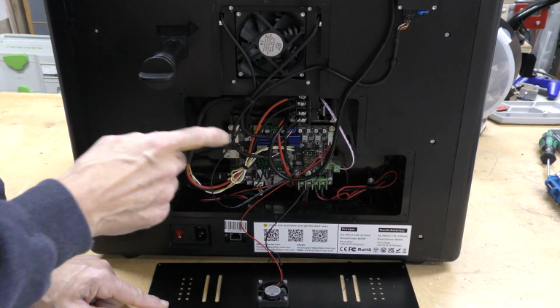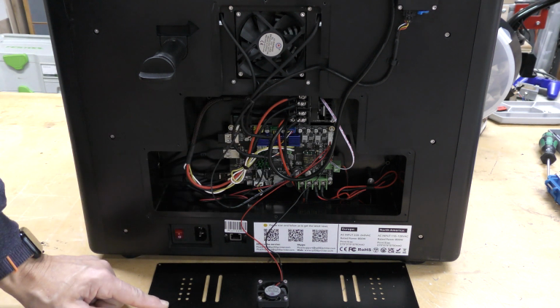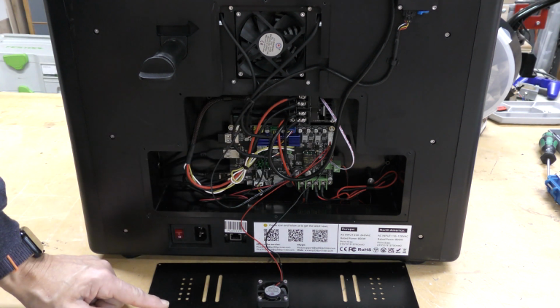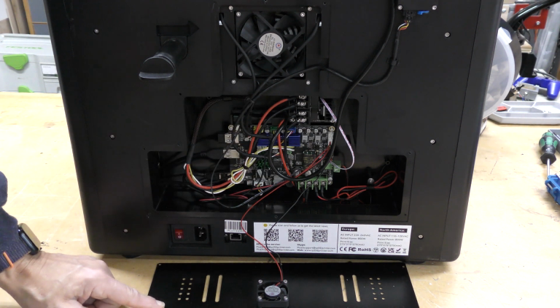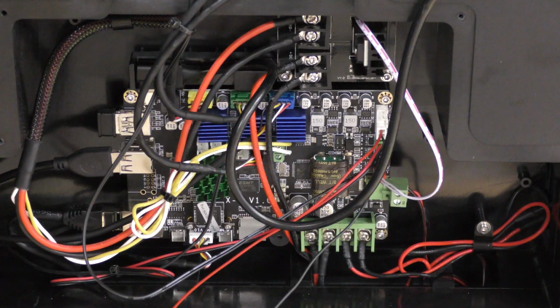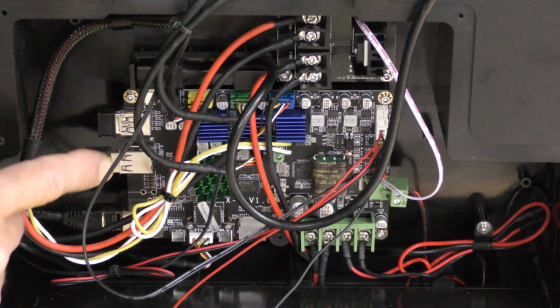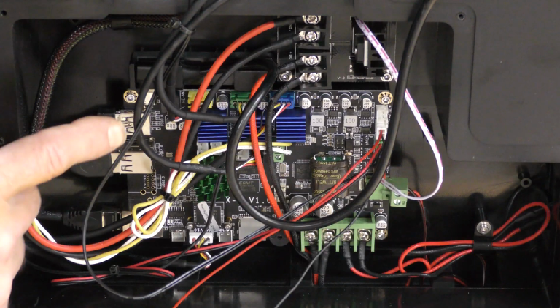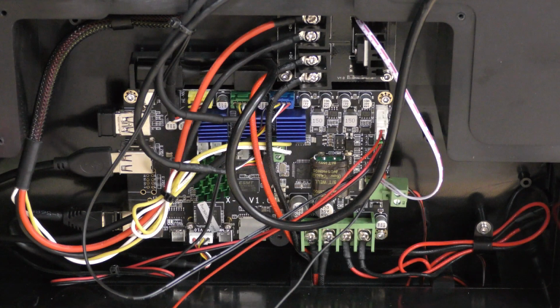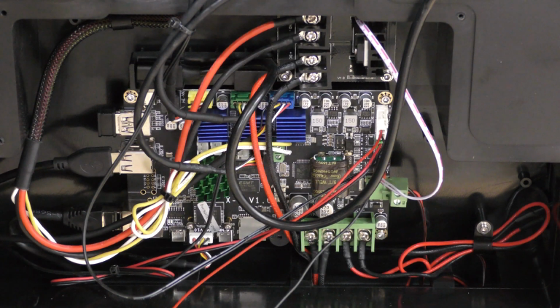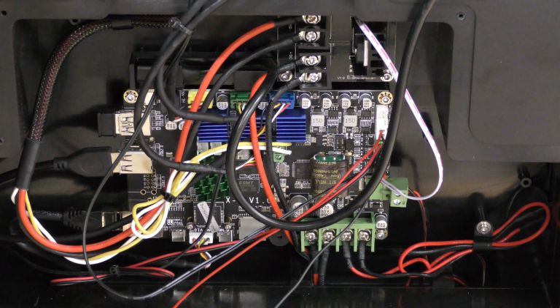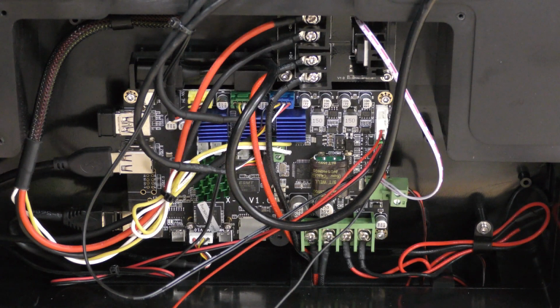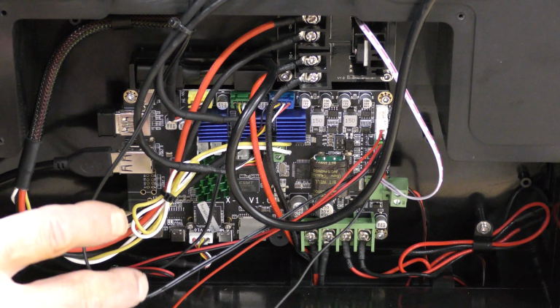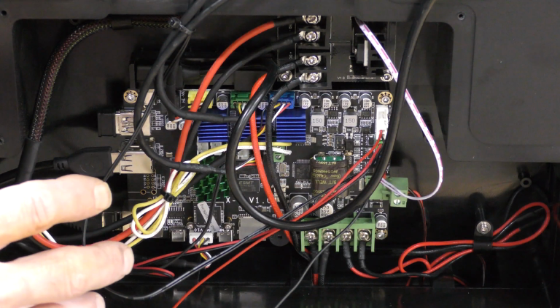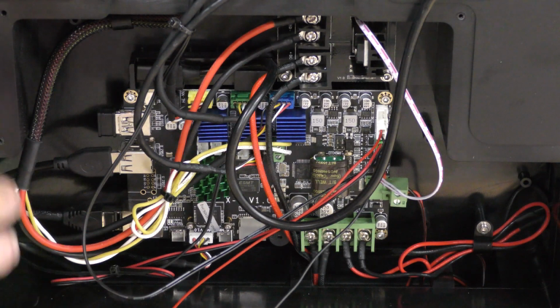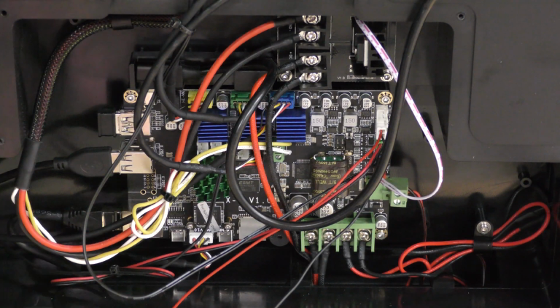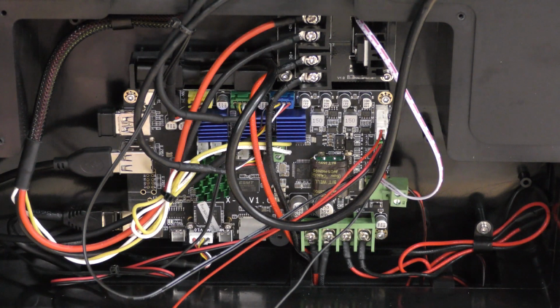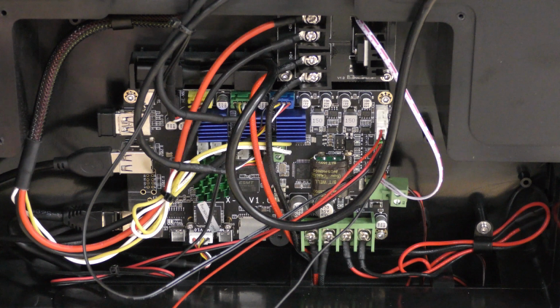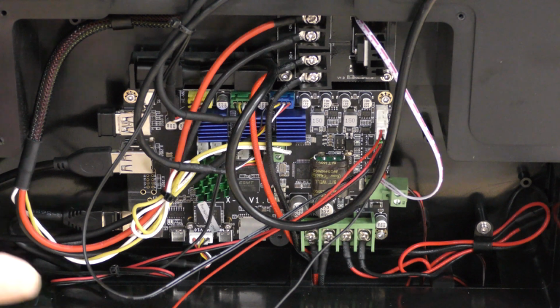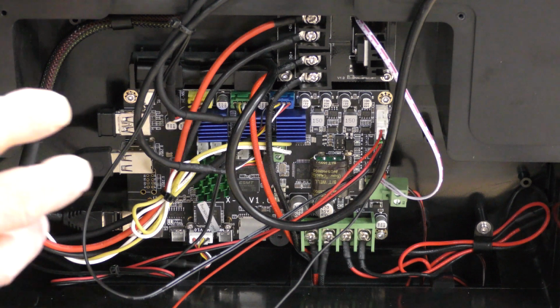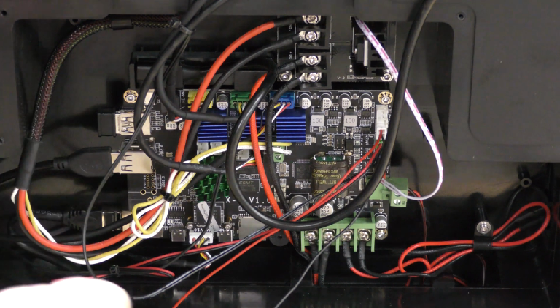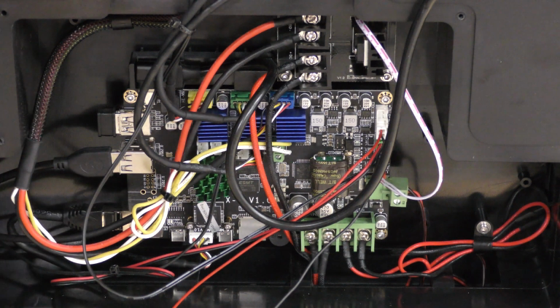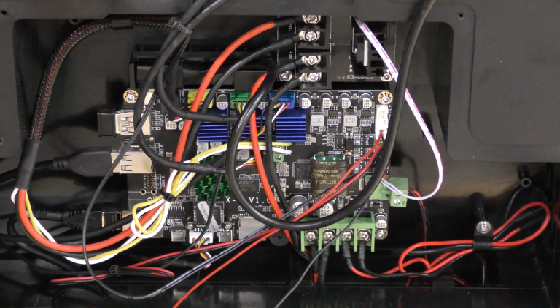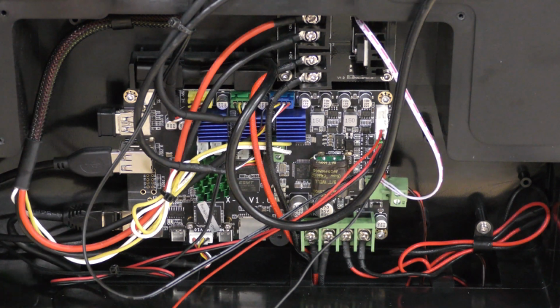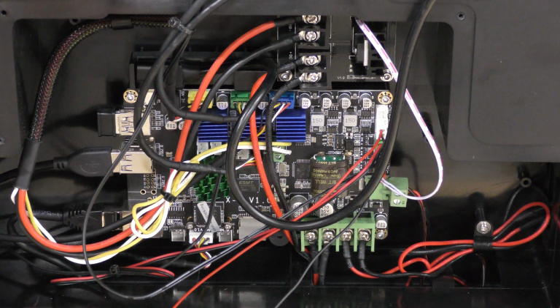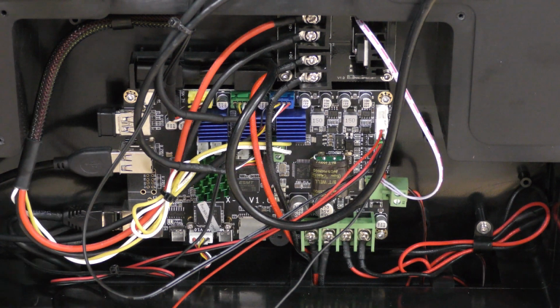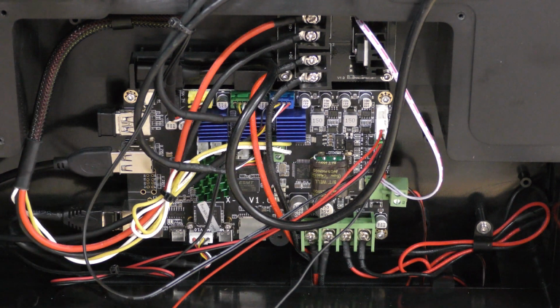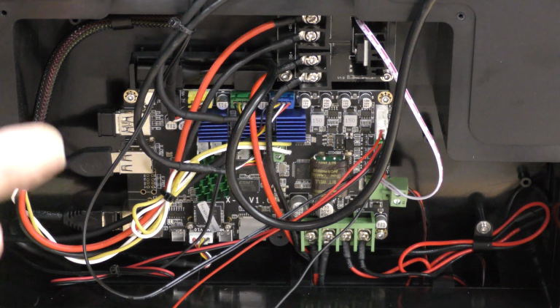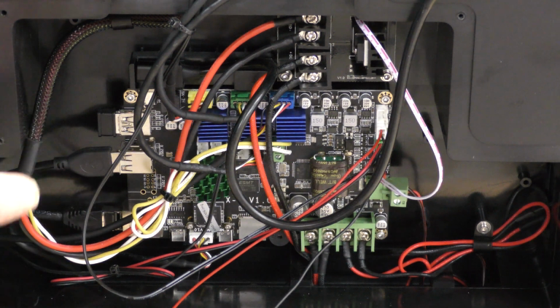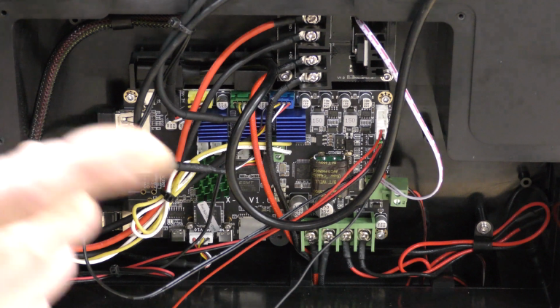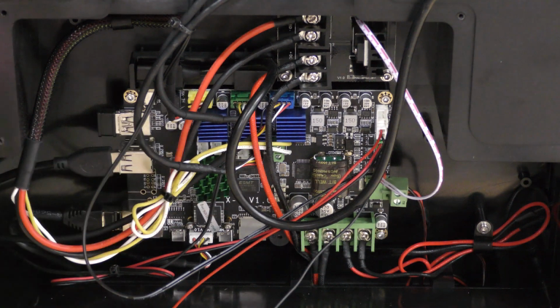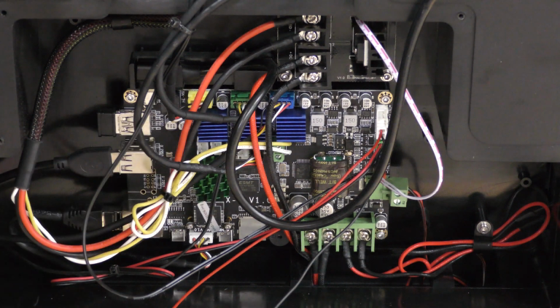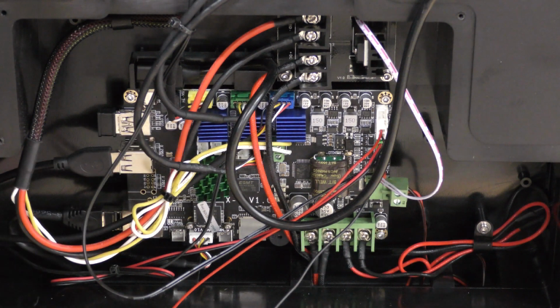I want to take a closer look at this. This does use a maker-based board with a quad-core processor. It's got the Raspberry Pi built right into it, and it does run Klipper. We're going to talk about that in a little bit.